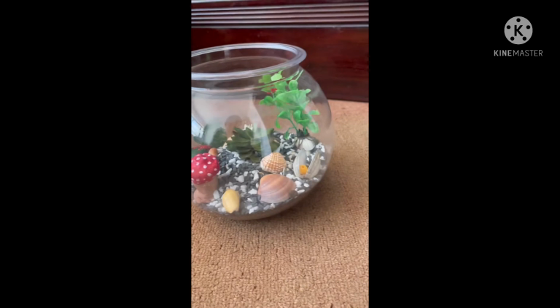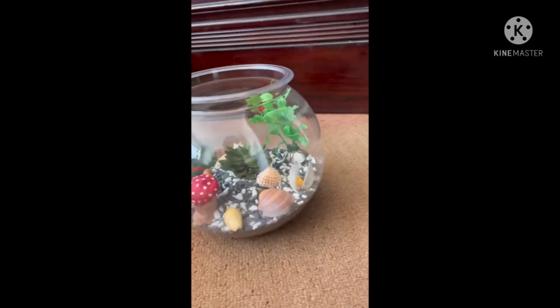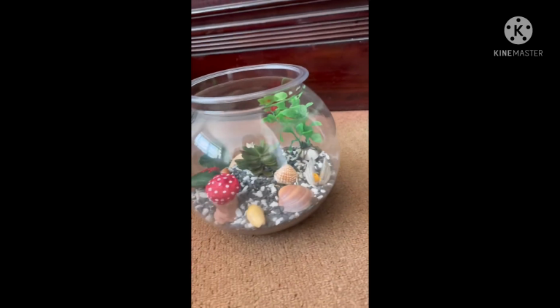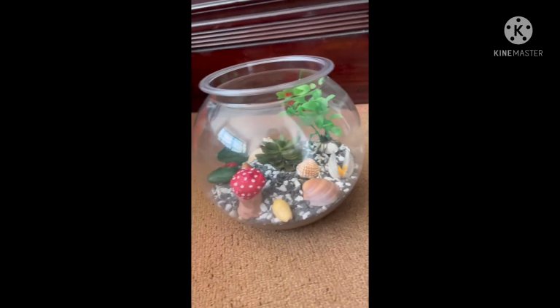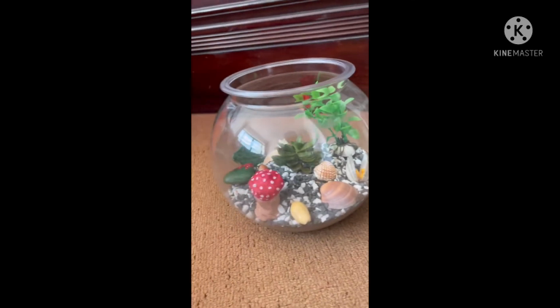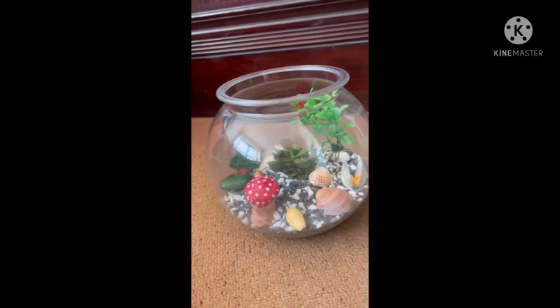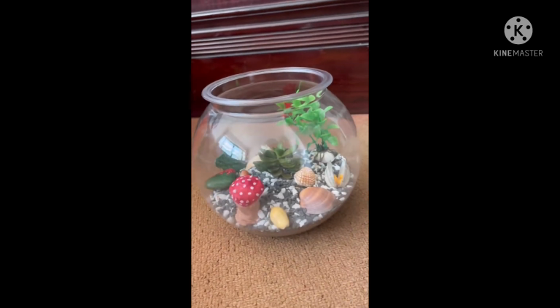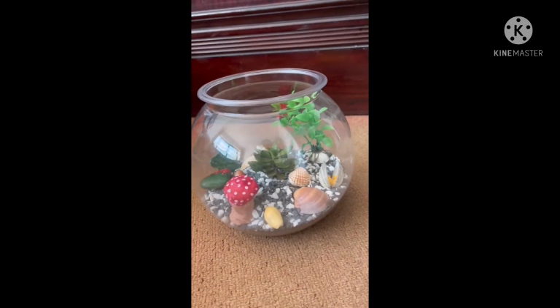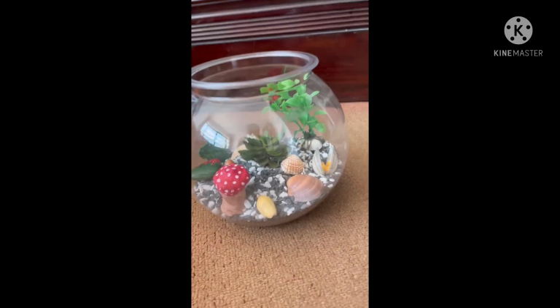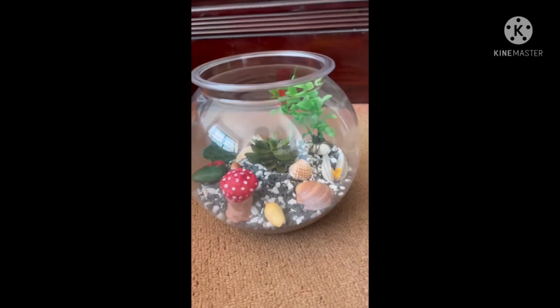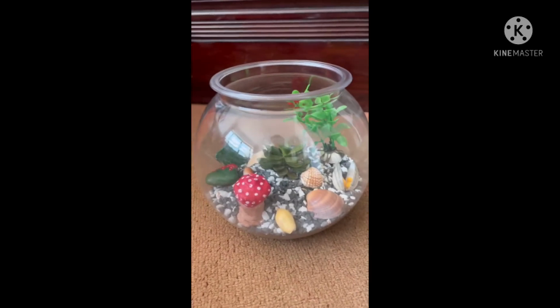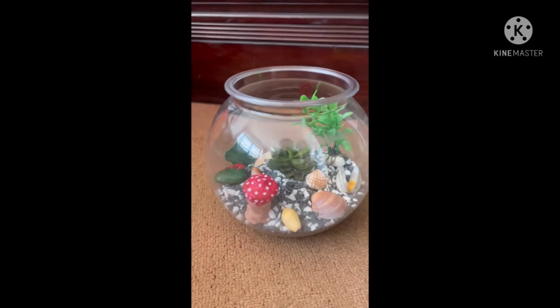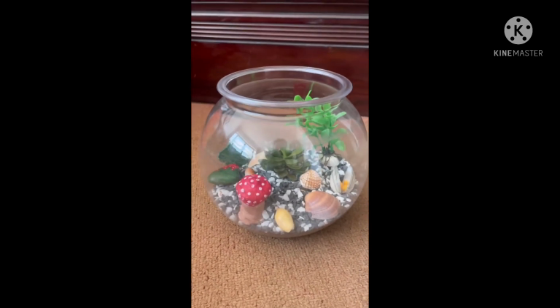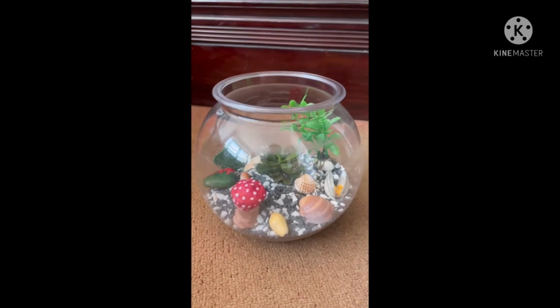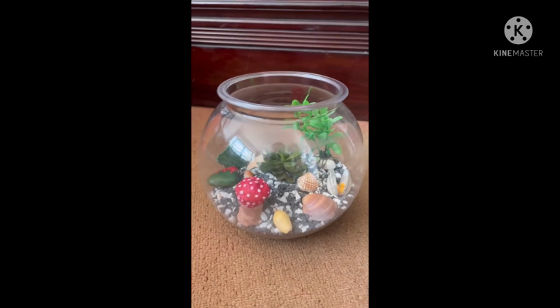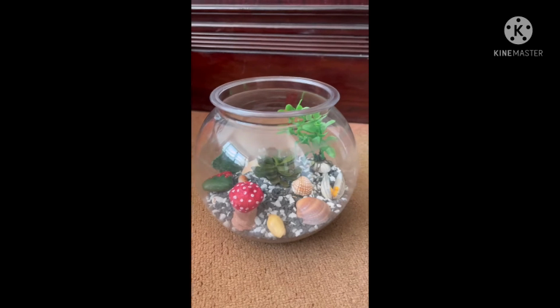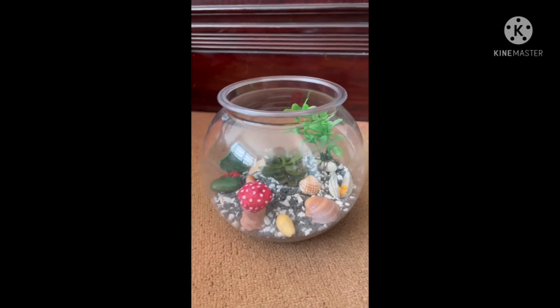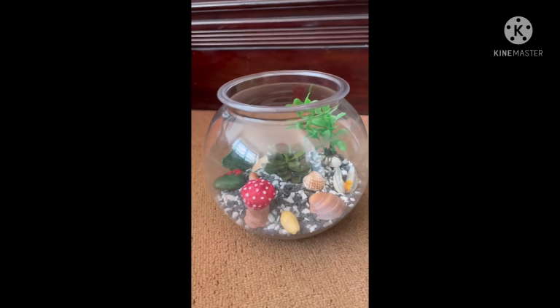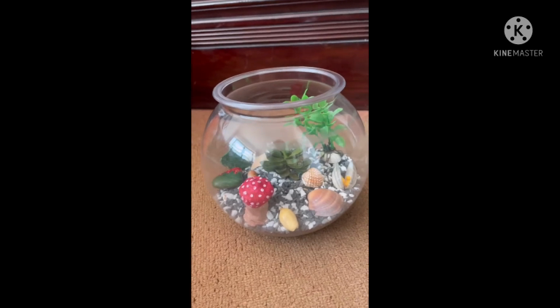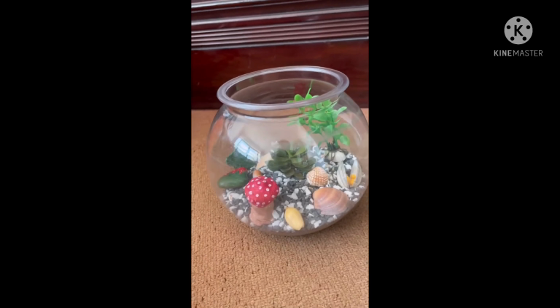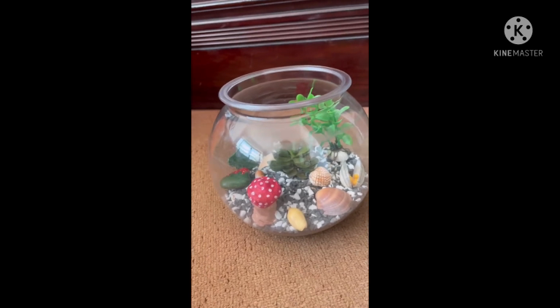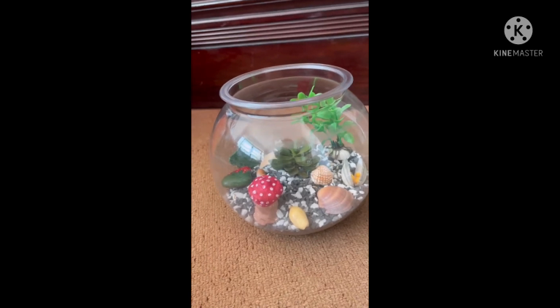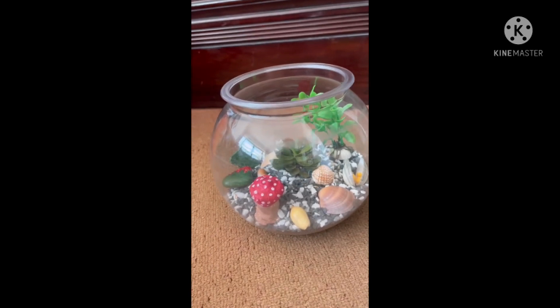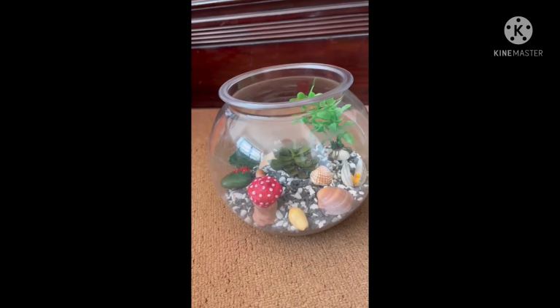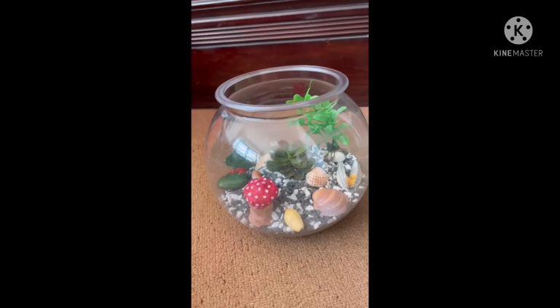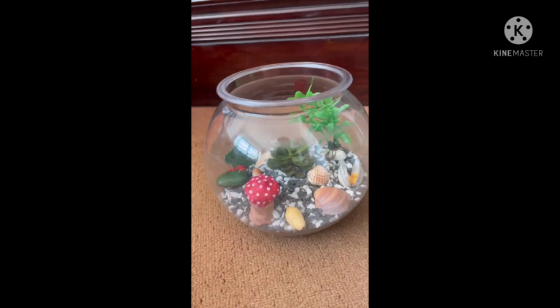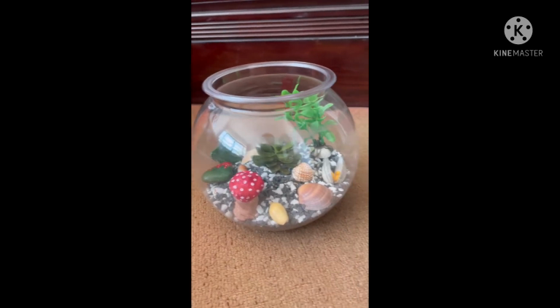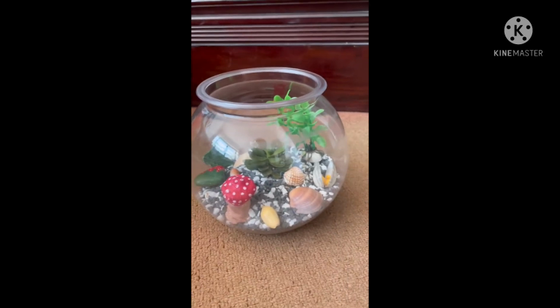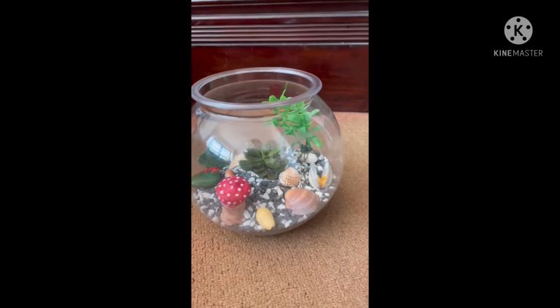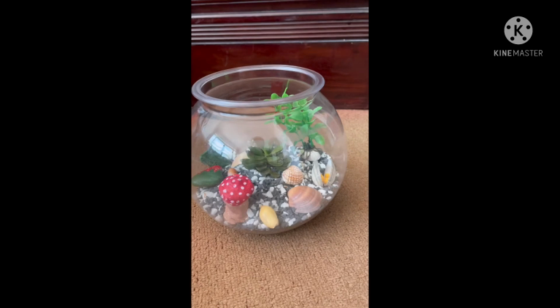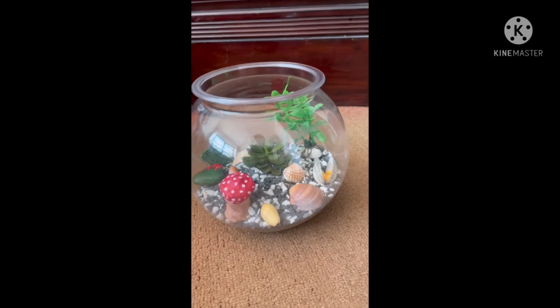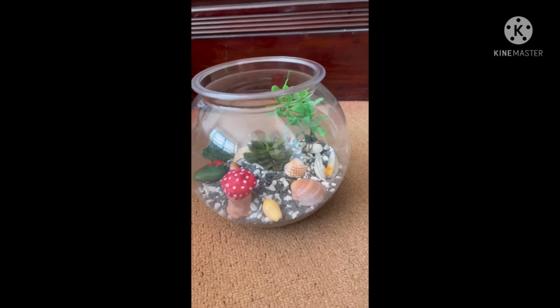I used a fish bowl to make this. First, I took some rocks and kept an inch-thick layer of it.